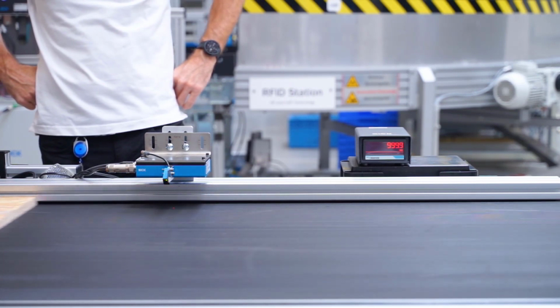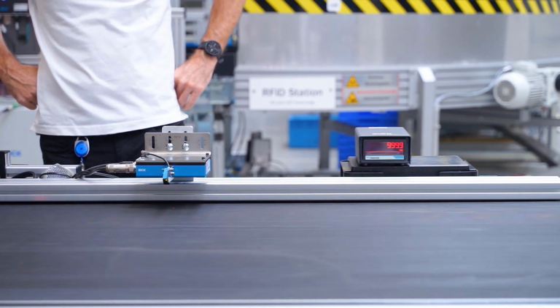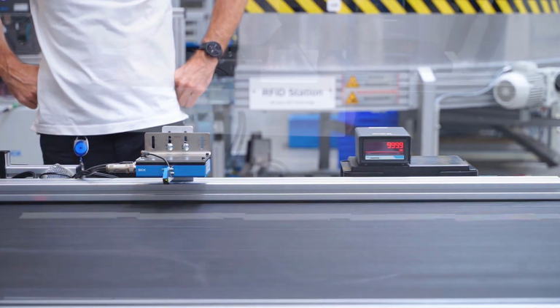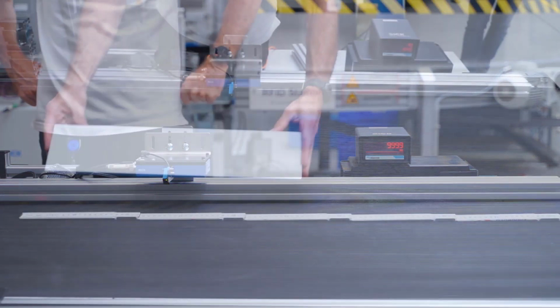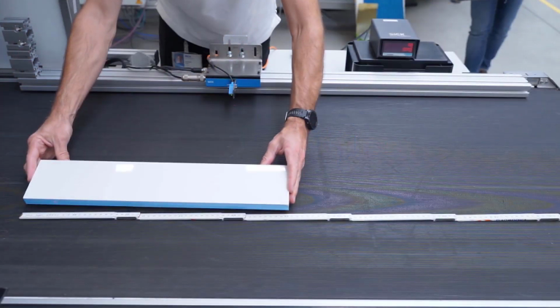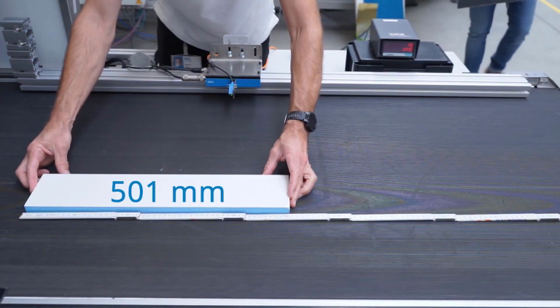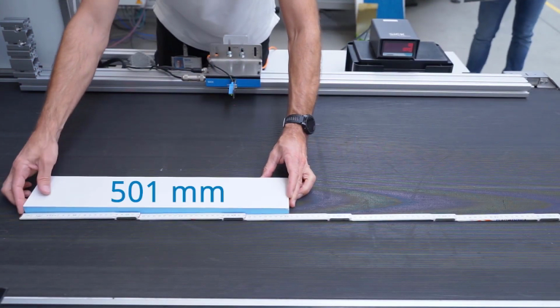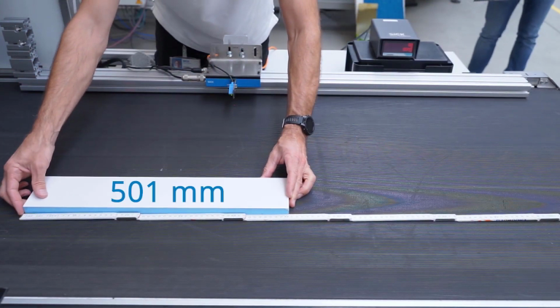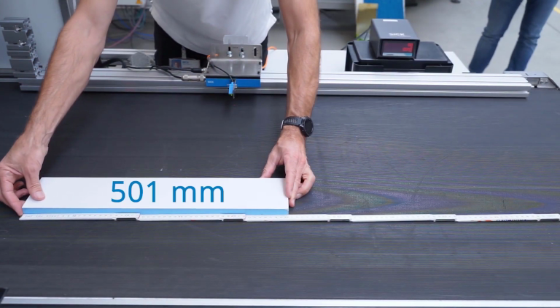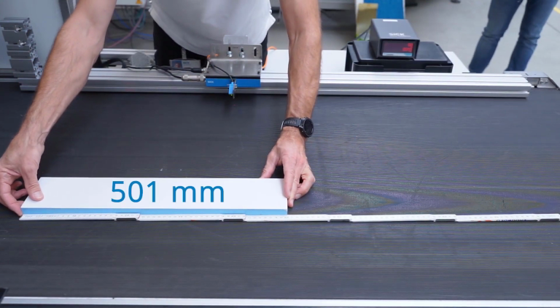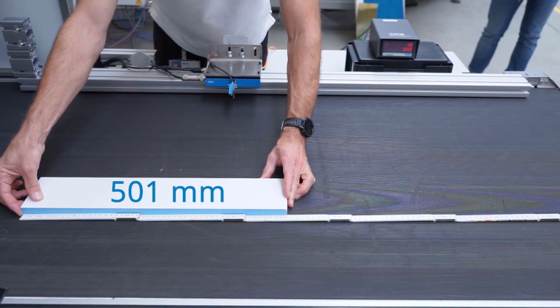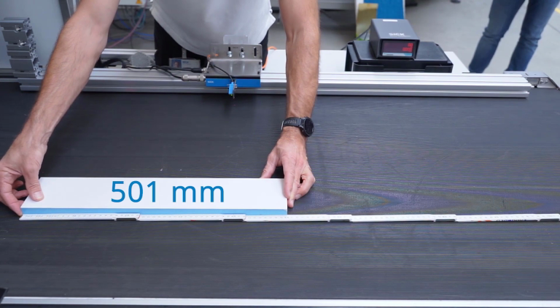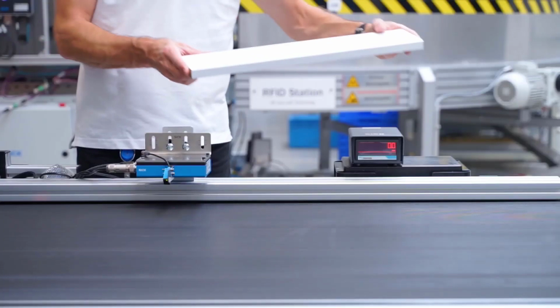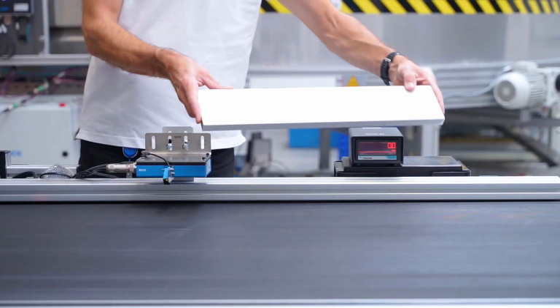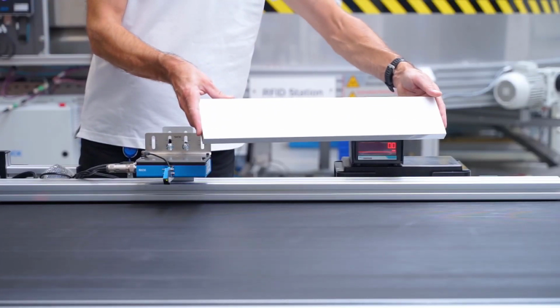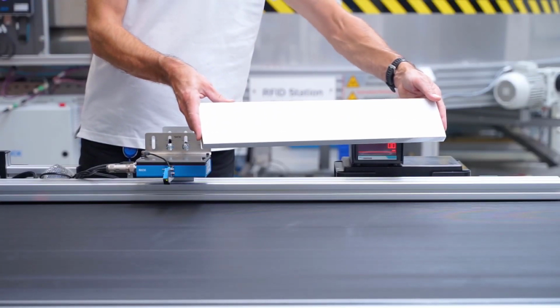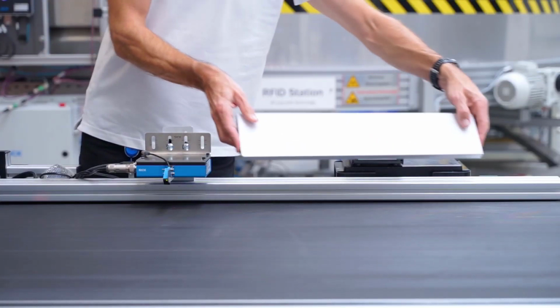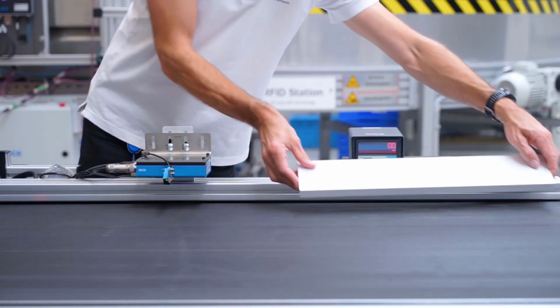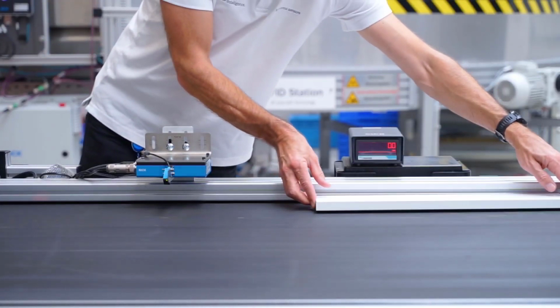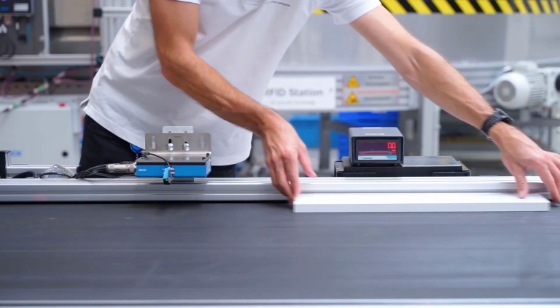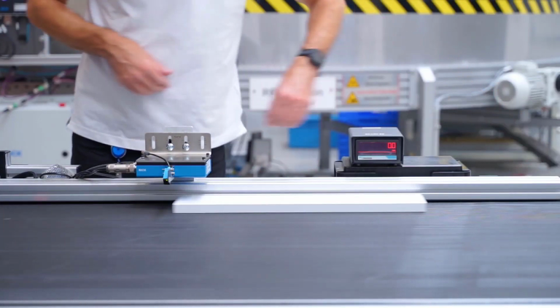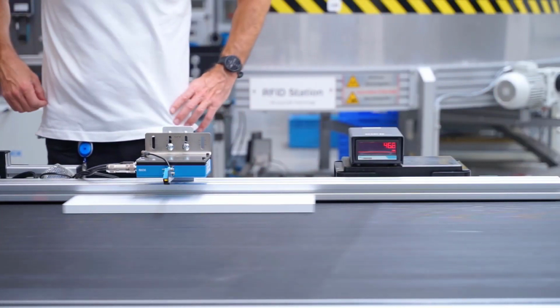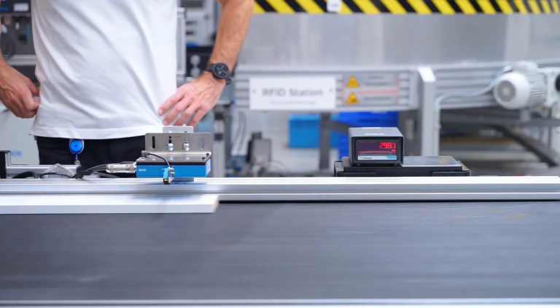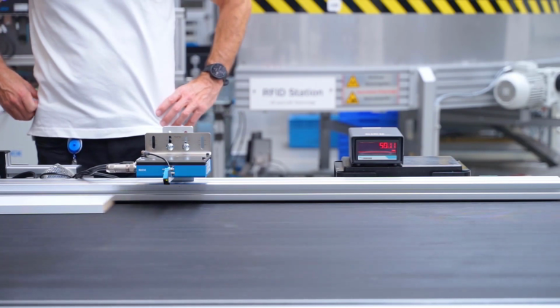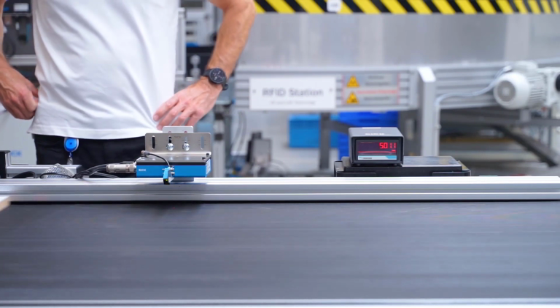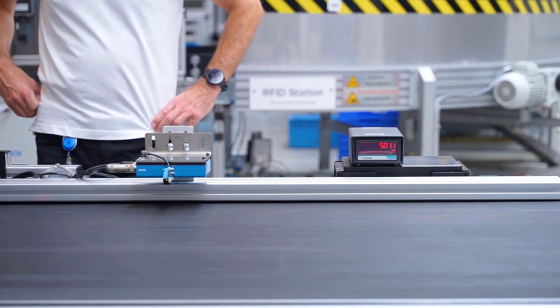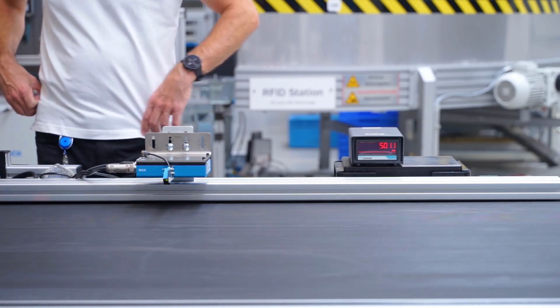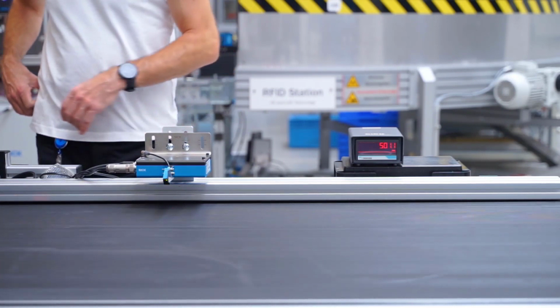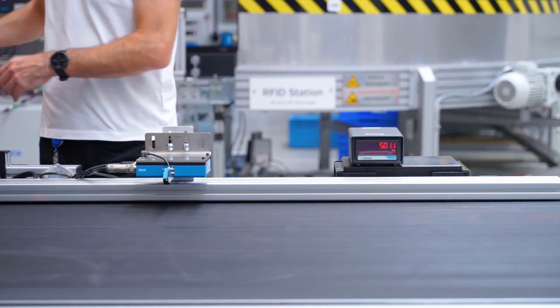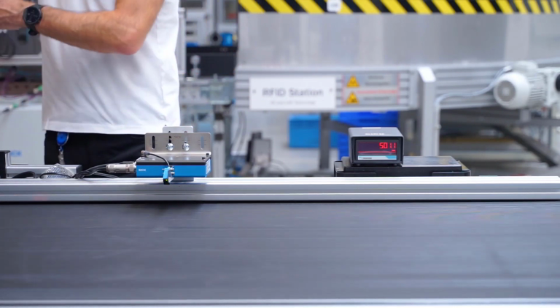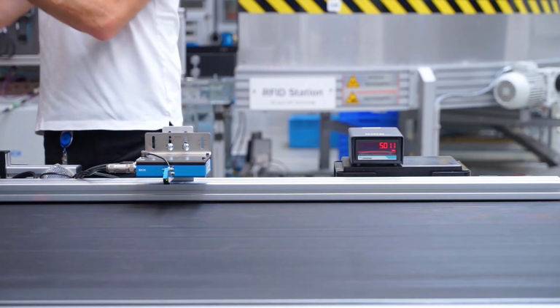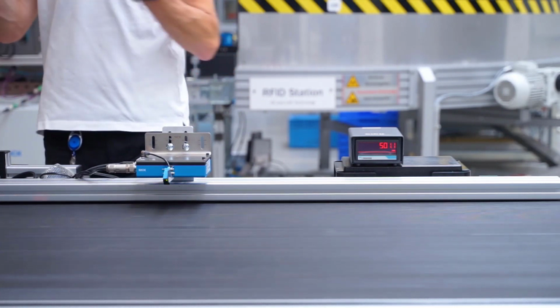Taking a piece of melamine with a length of 501mm, we will perform the same test. A second measurement shows the repeatability of the sensor.